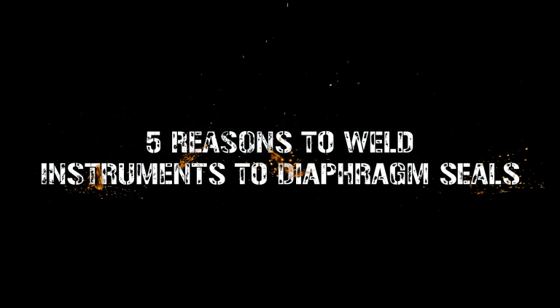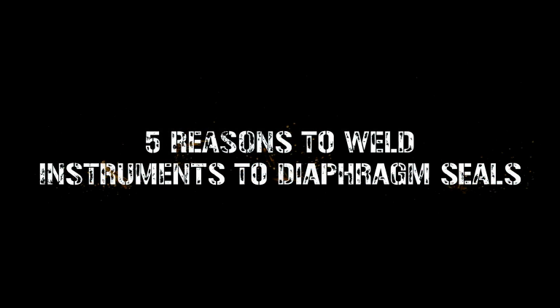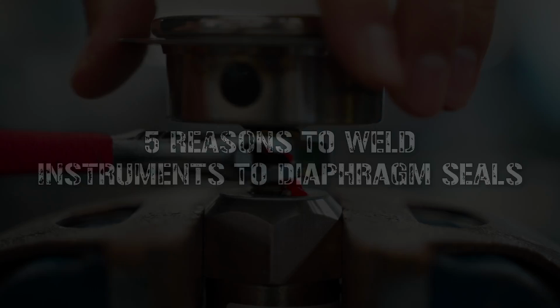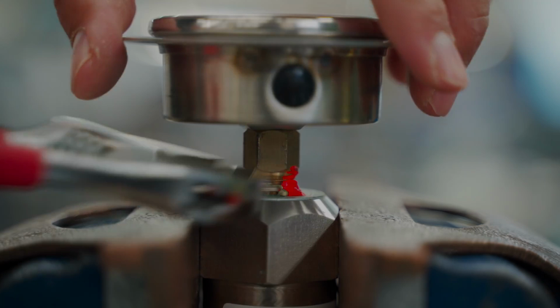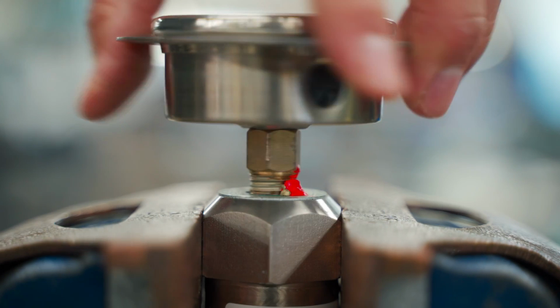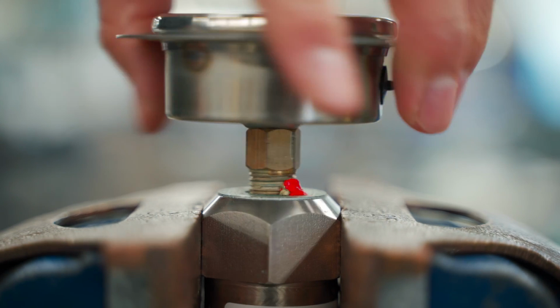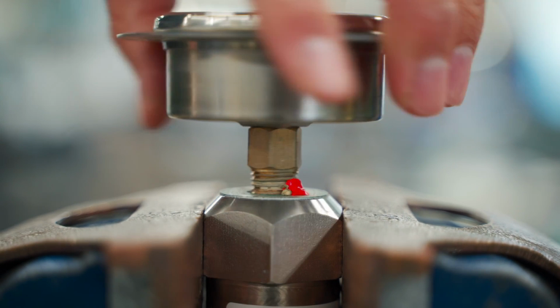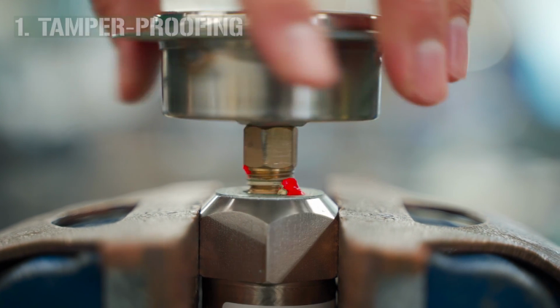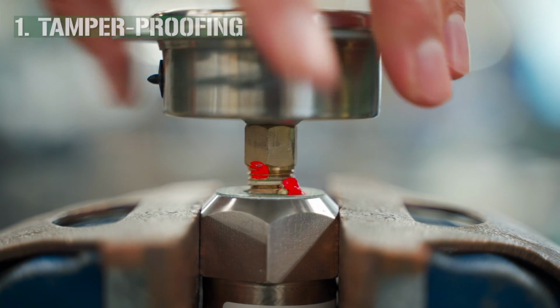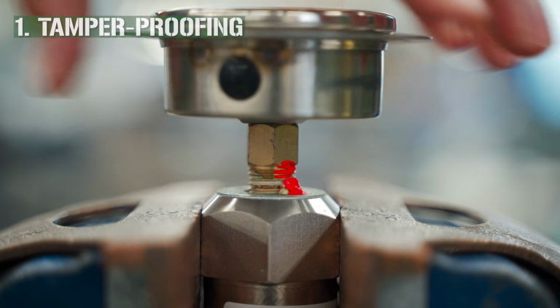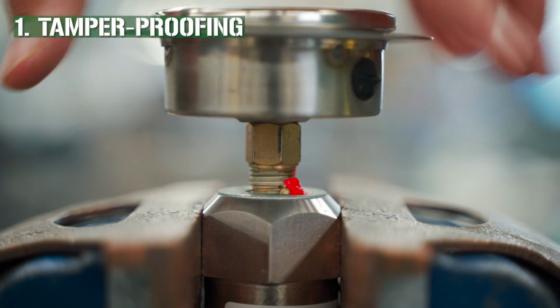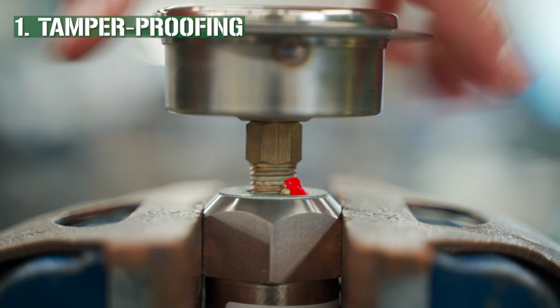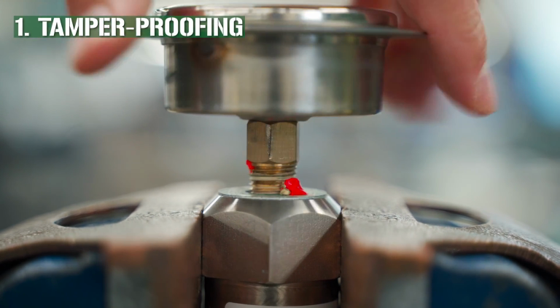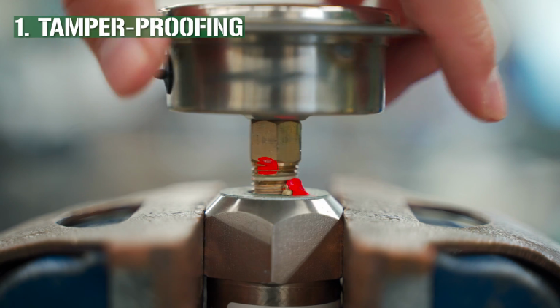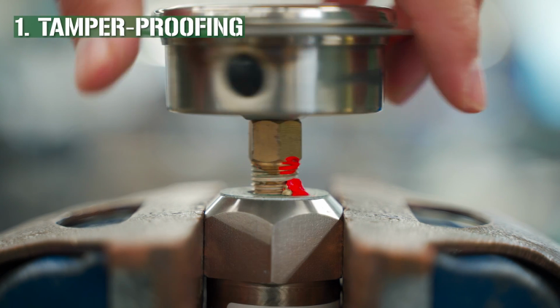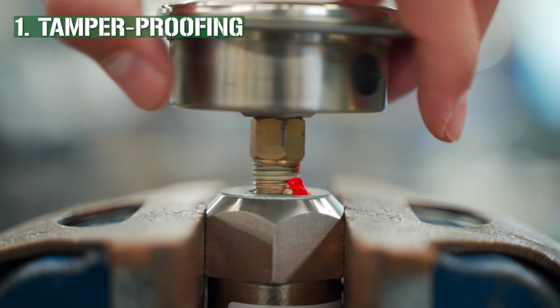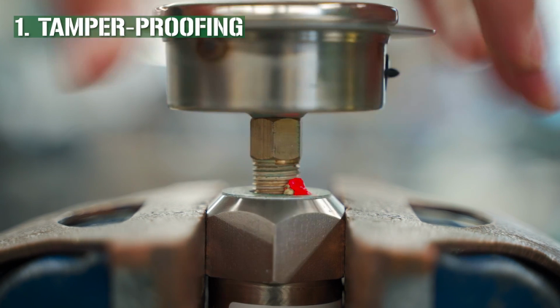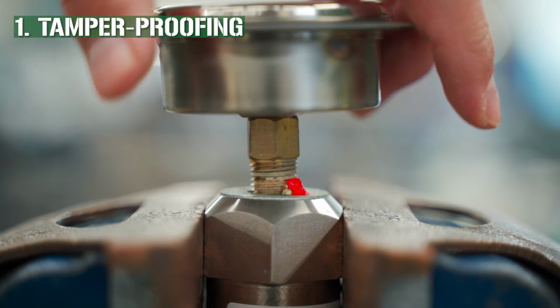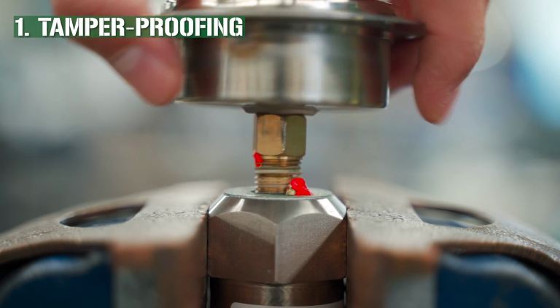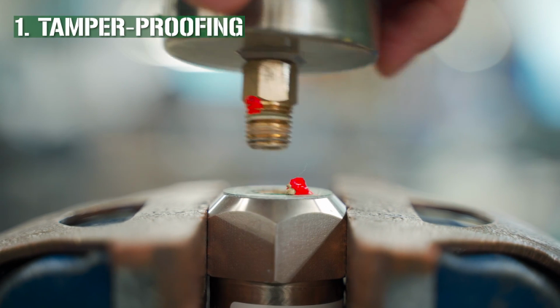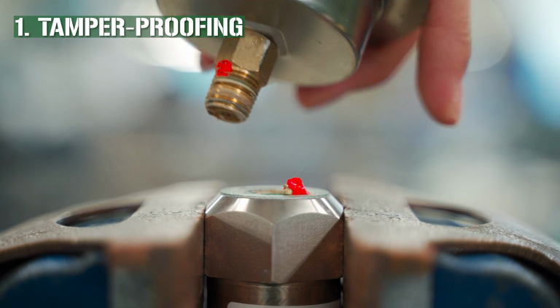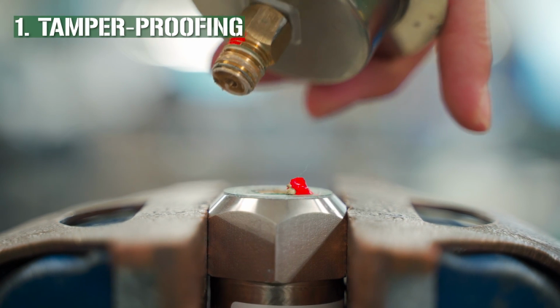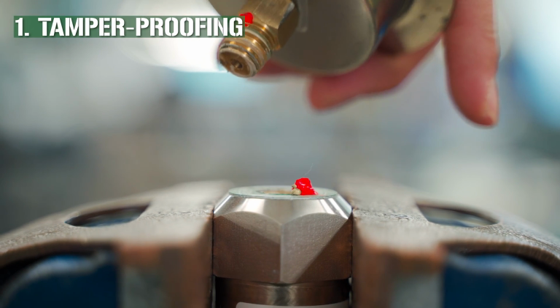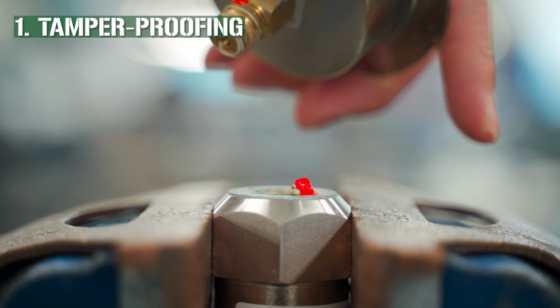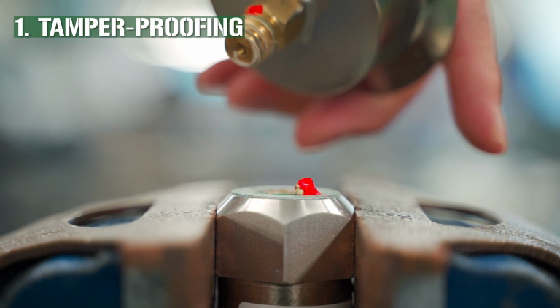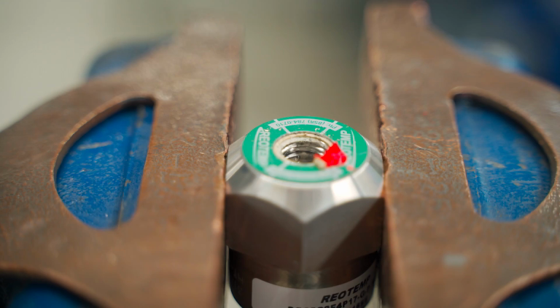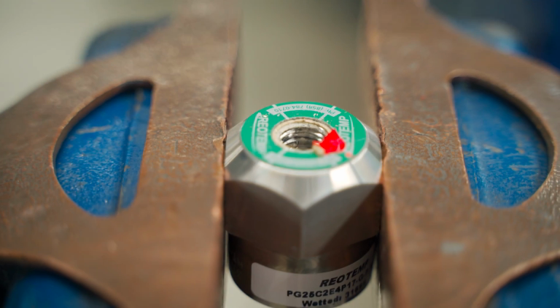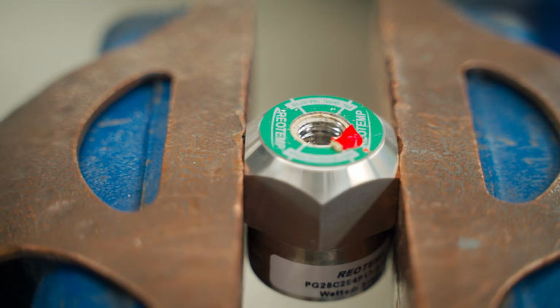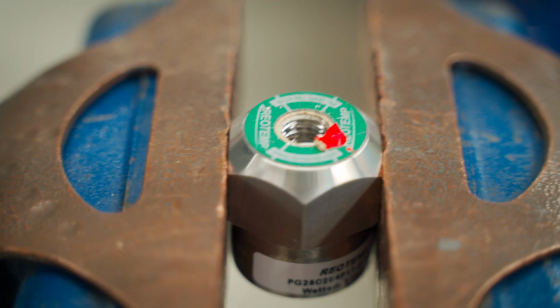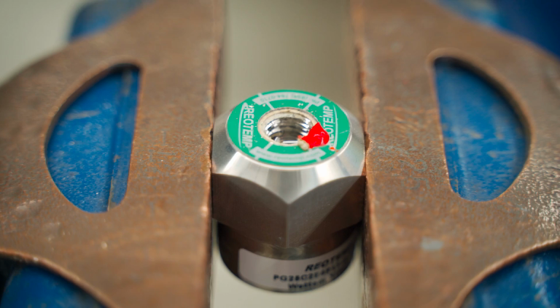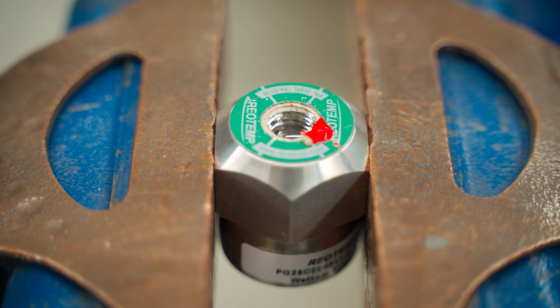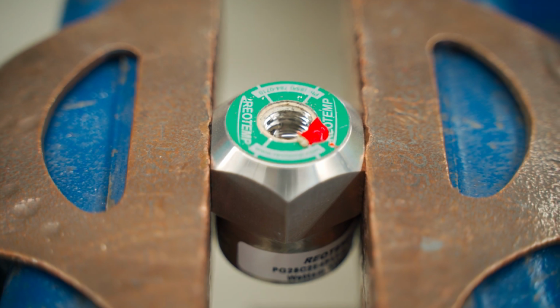It's far too easy for somebody to misidentify or not see the diaphragm seal and detach only the pressure gauge, switch, or transmitter. Welding the instrument to the diaphragm seal eliminates this possibility.